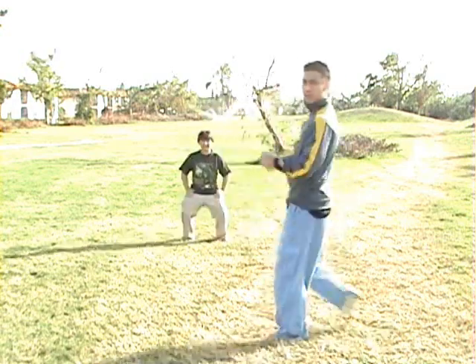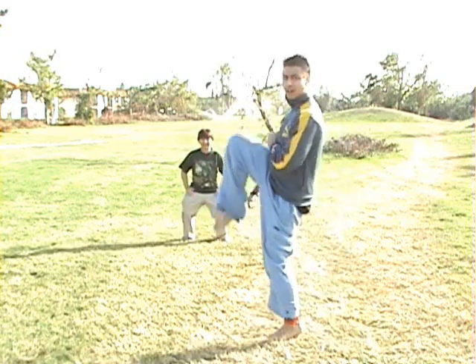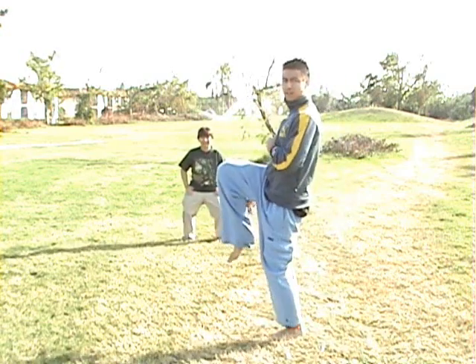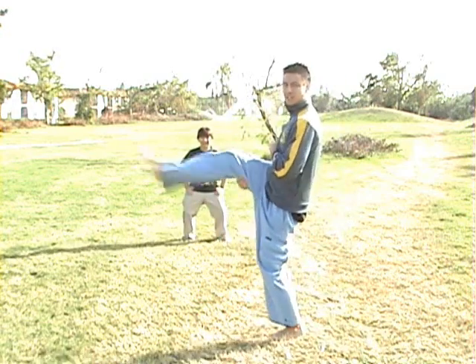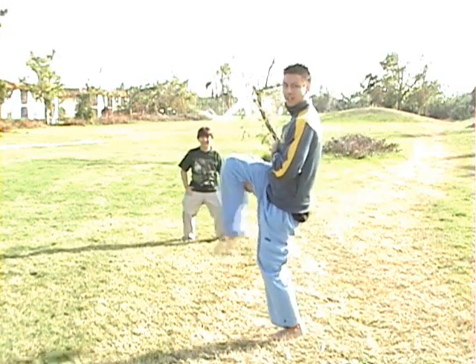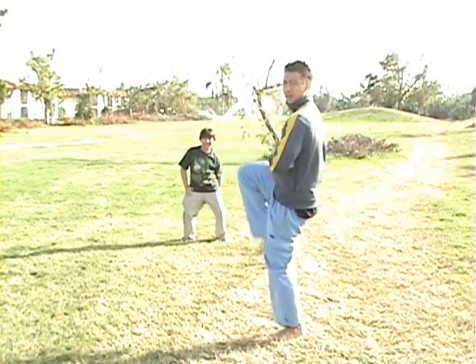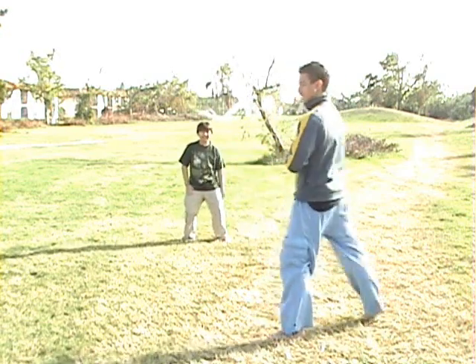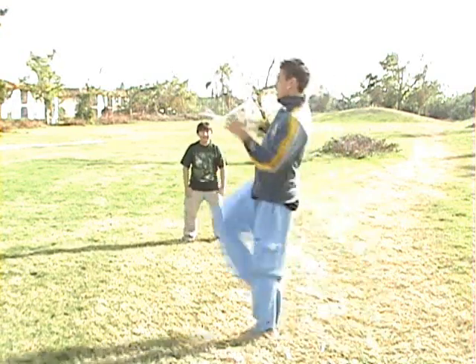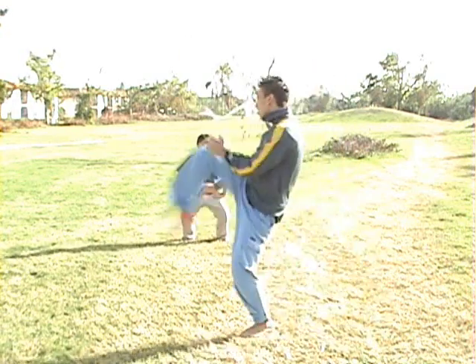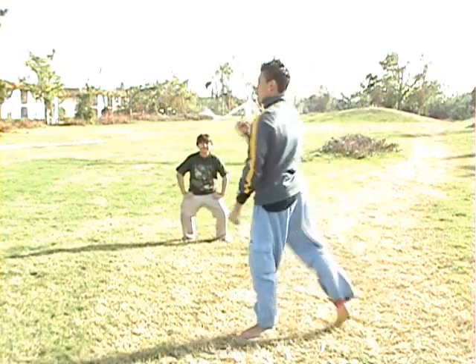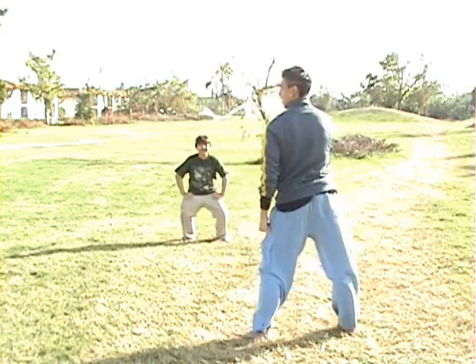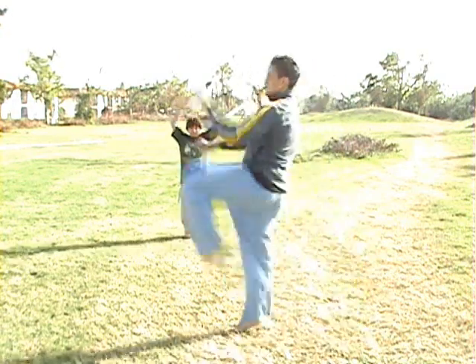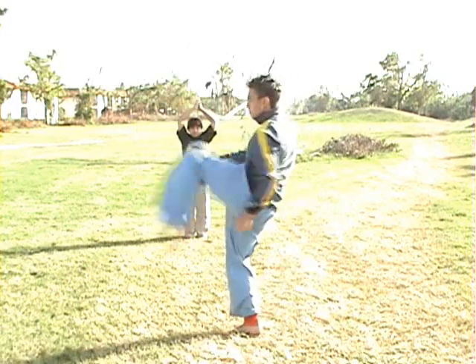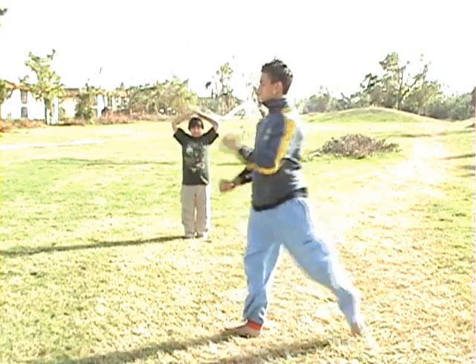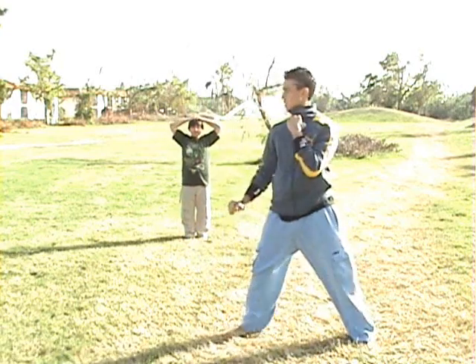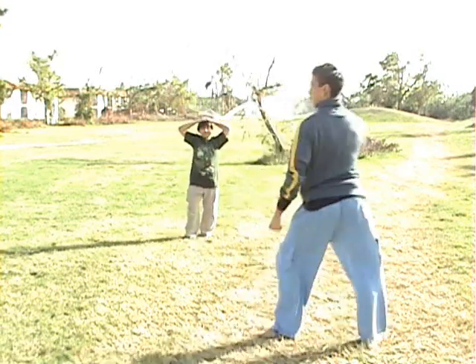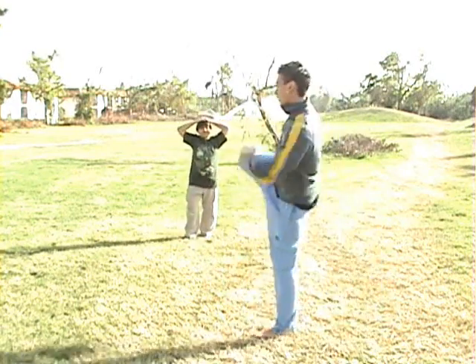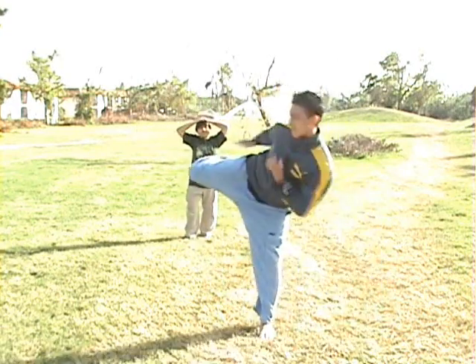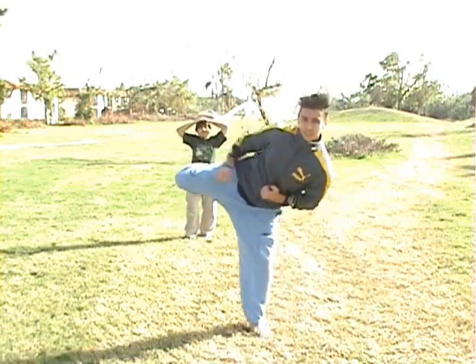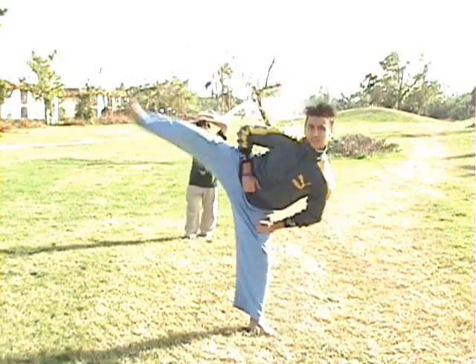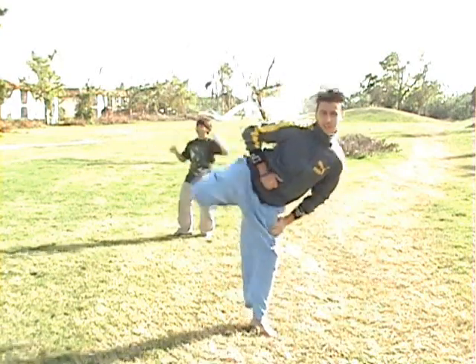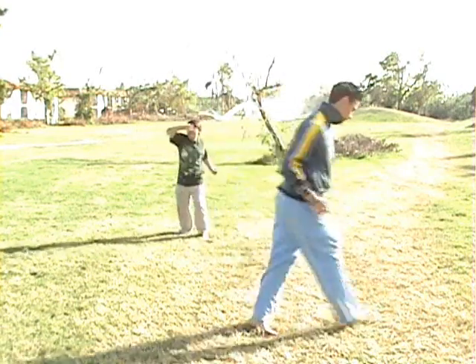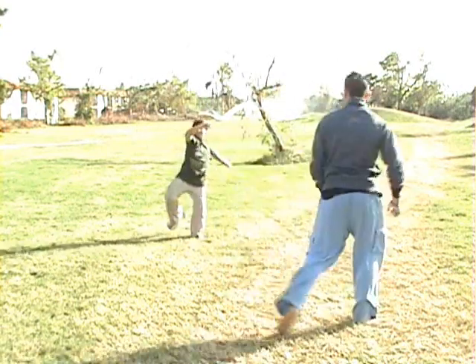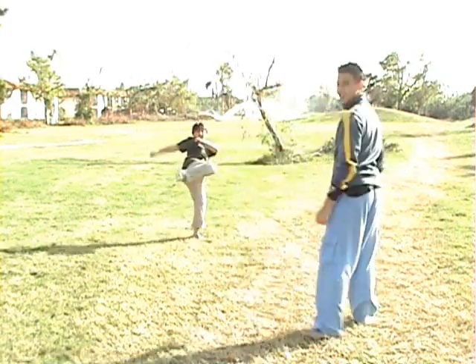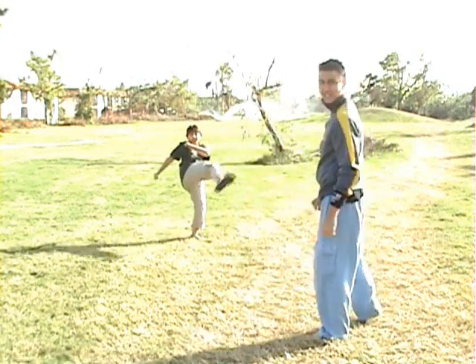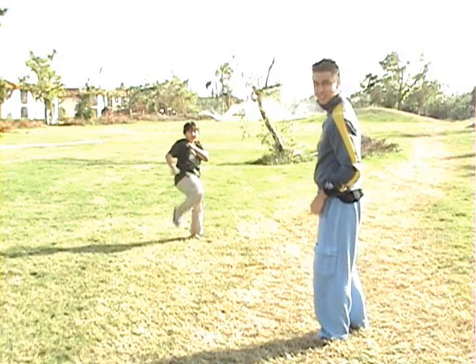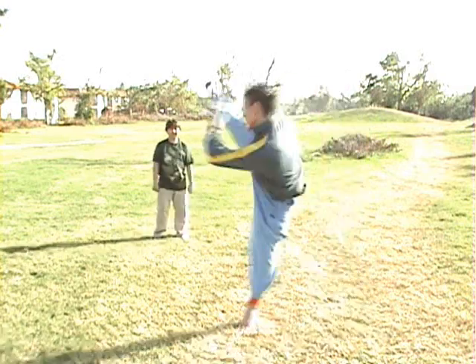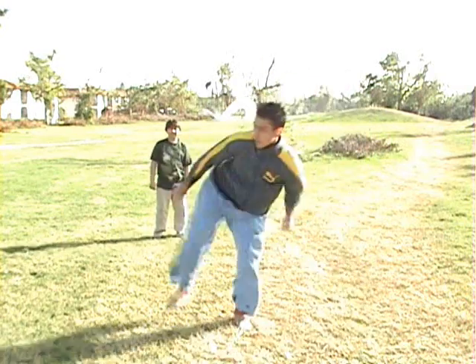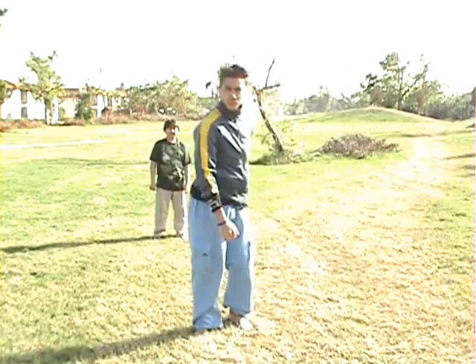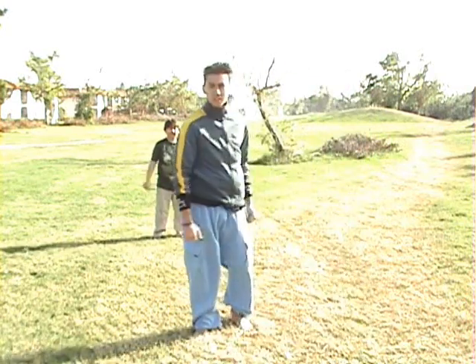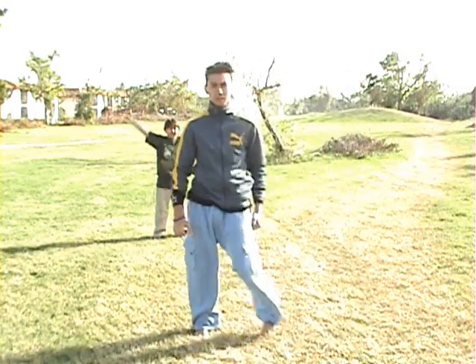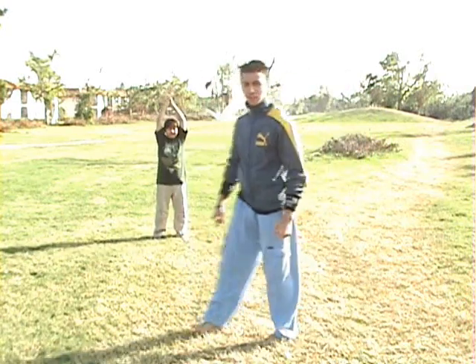Bring your knee out, extend the leg, bring it back. Turn it to the side like the shoulder. Run out — you can knock someone's skull off with that.